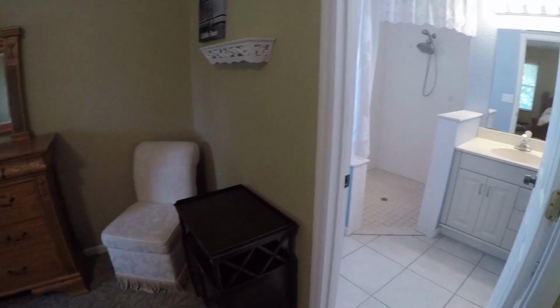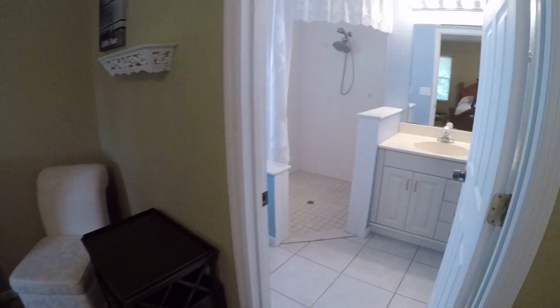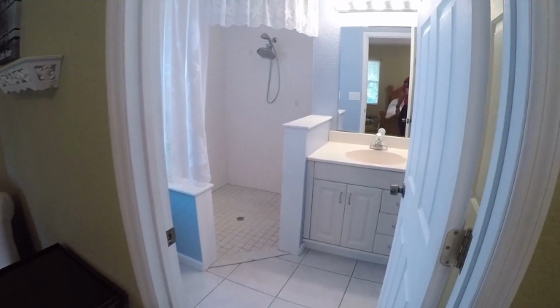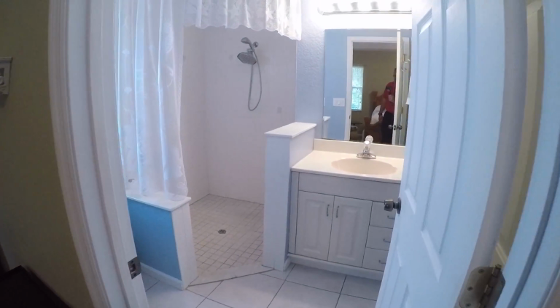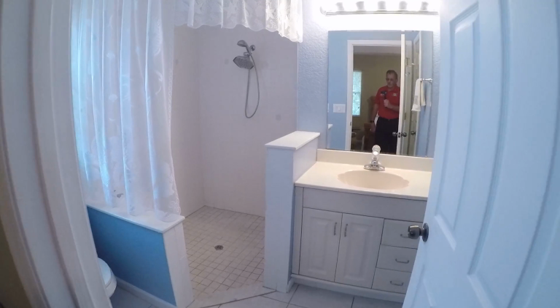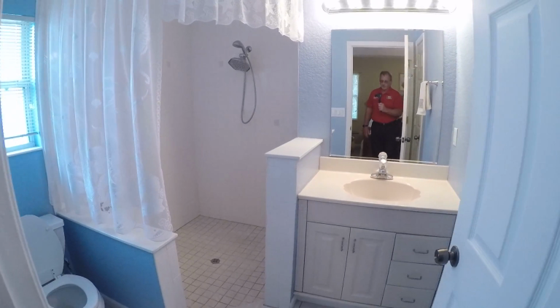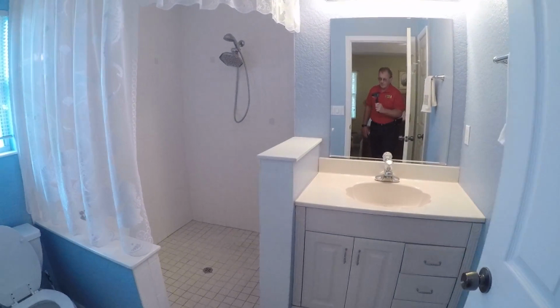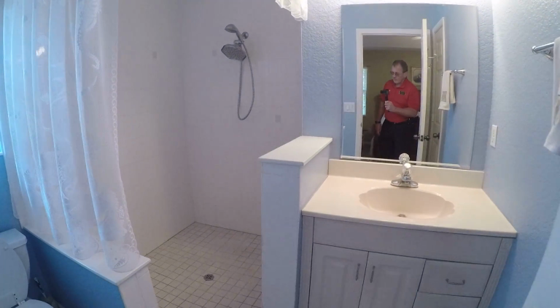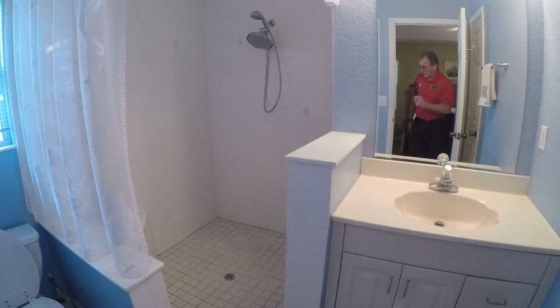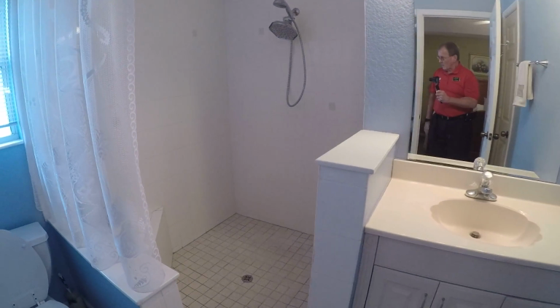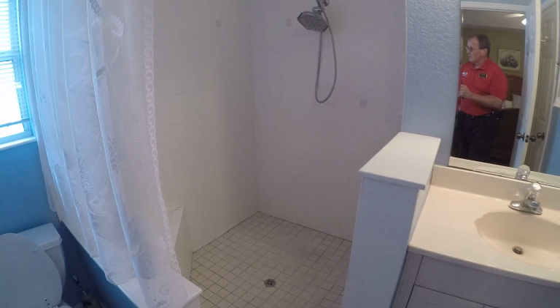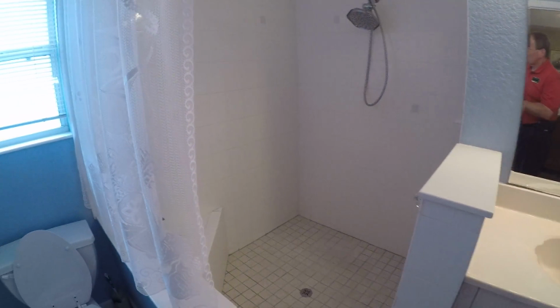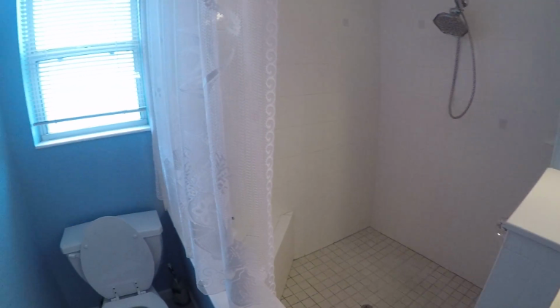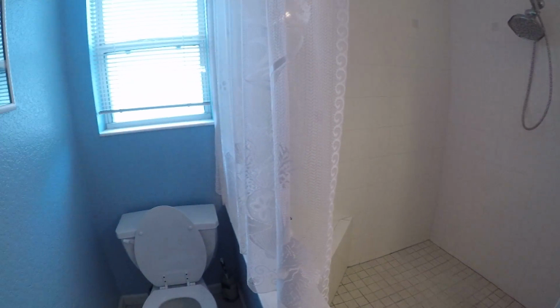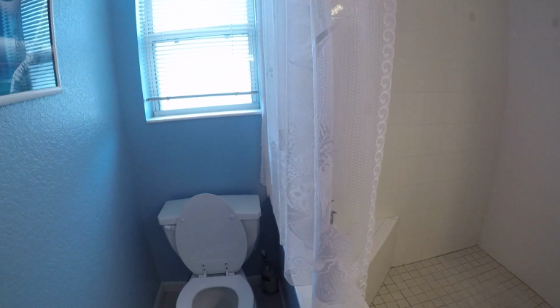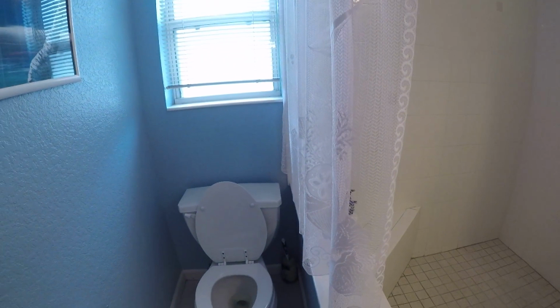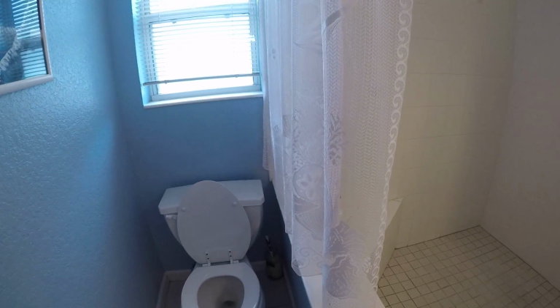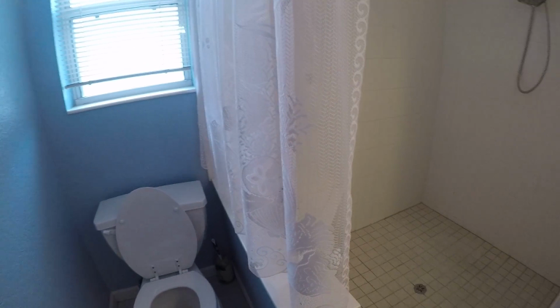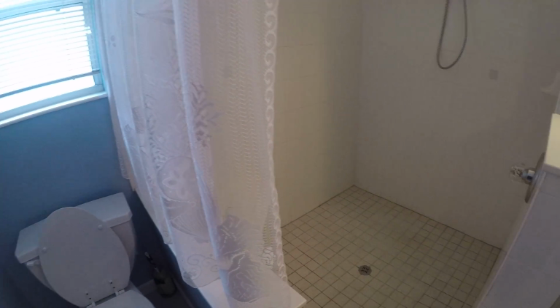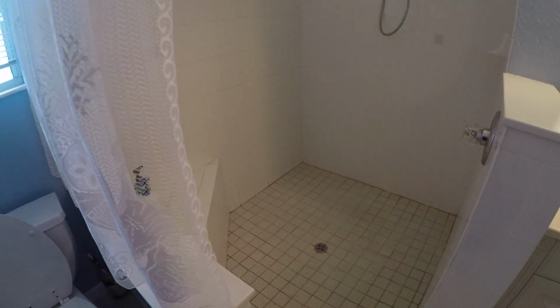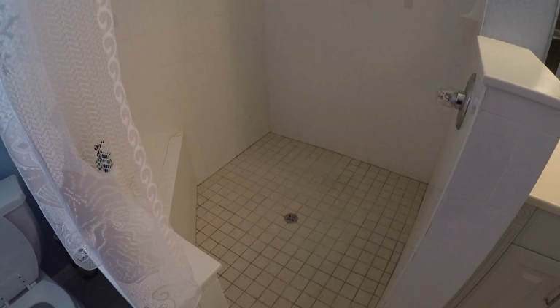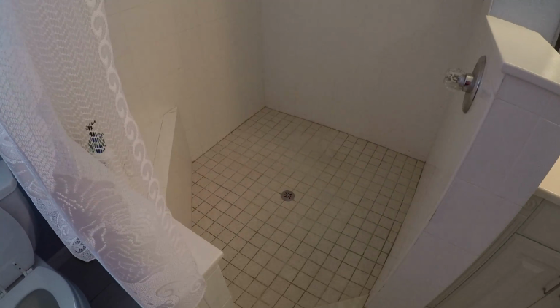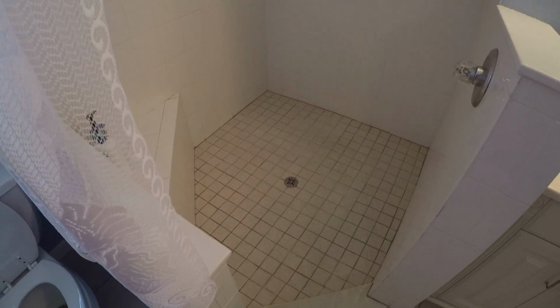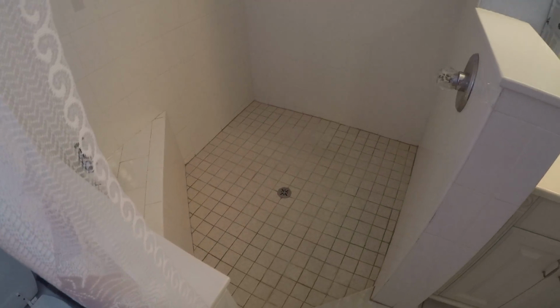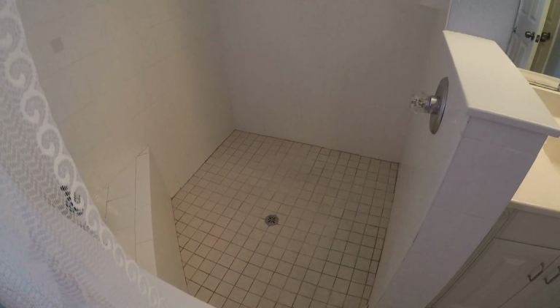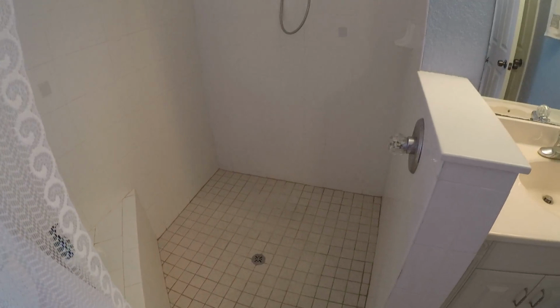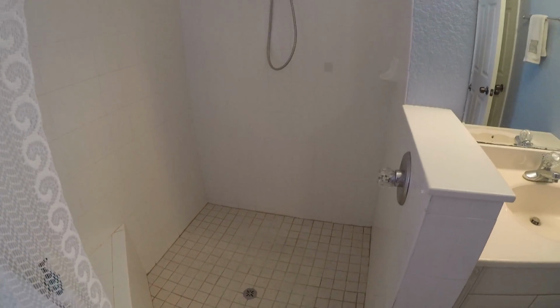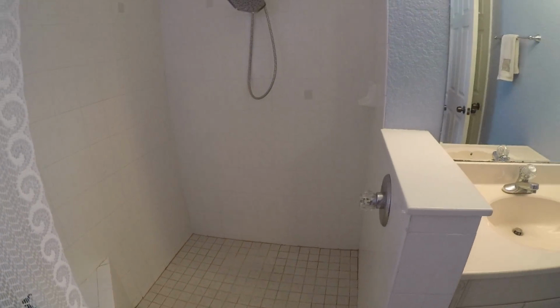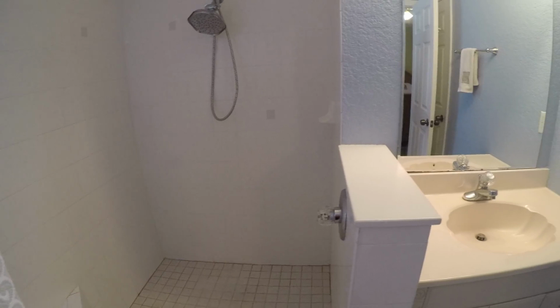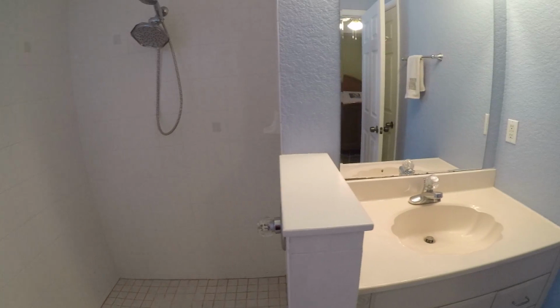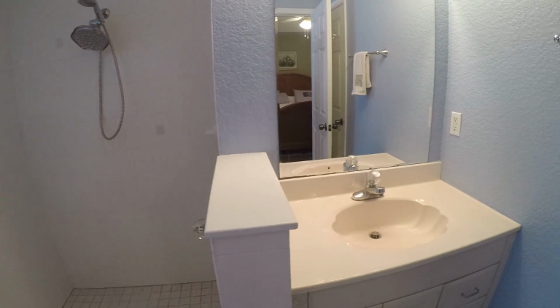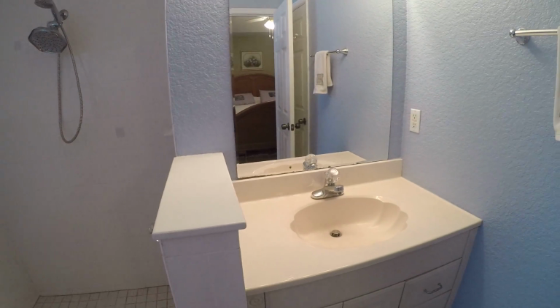Master bath — that's a large shower. That one appears to be well-kept.